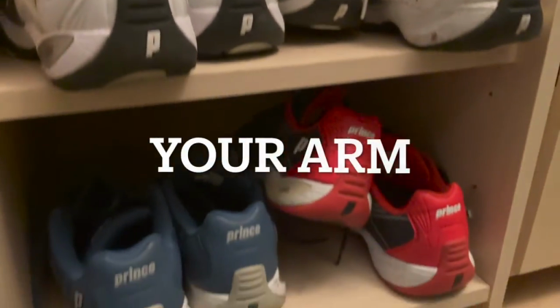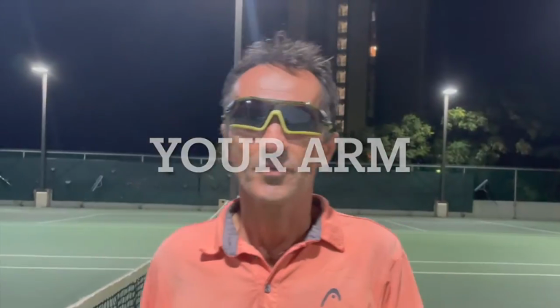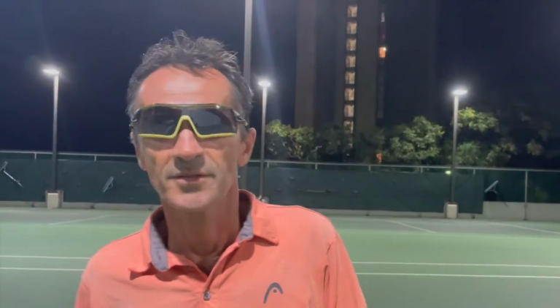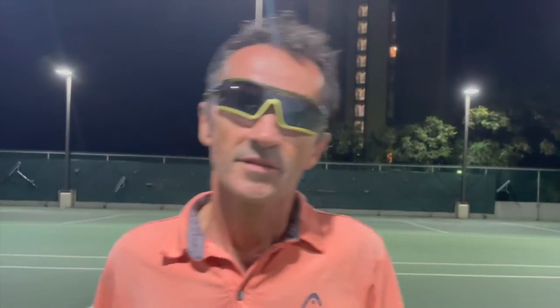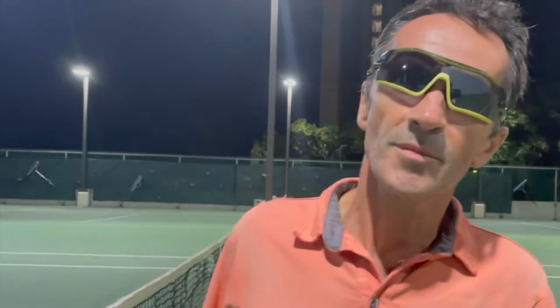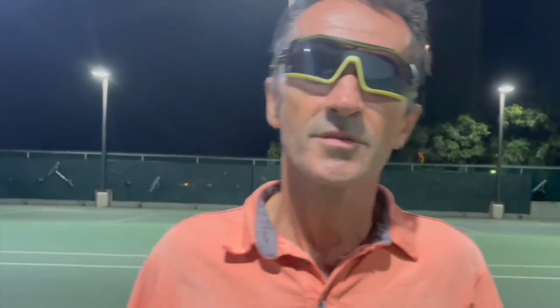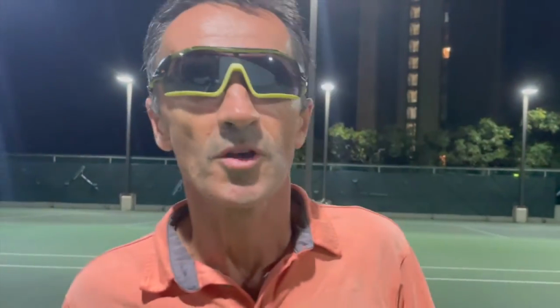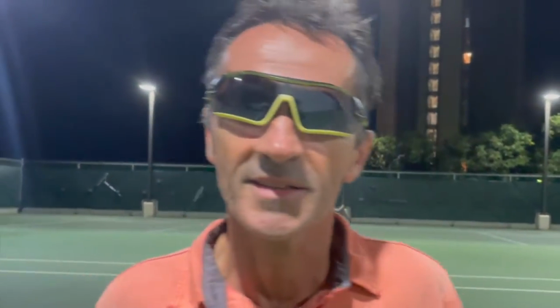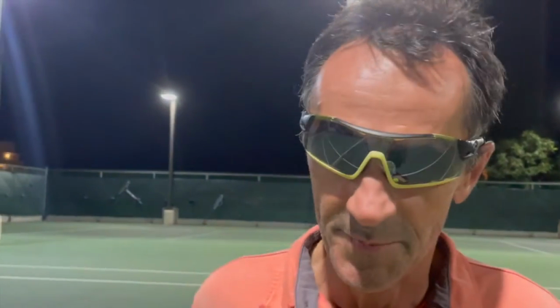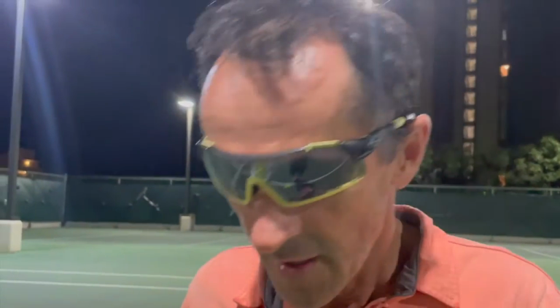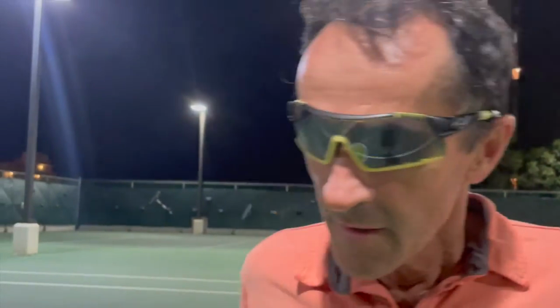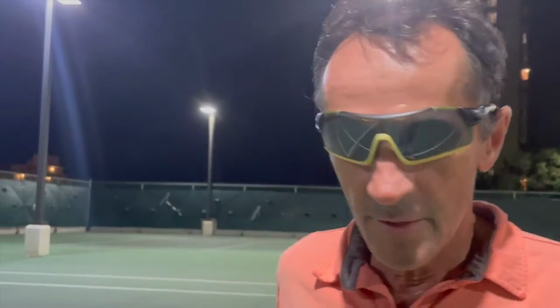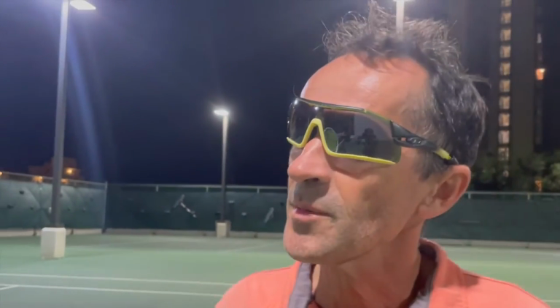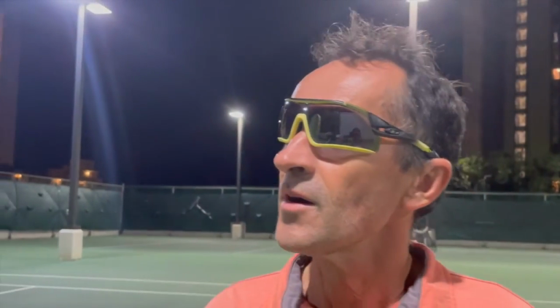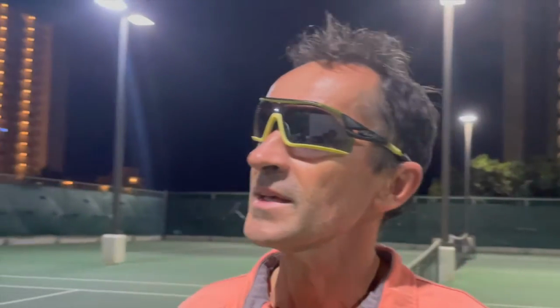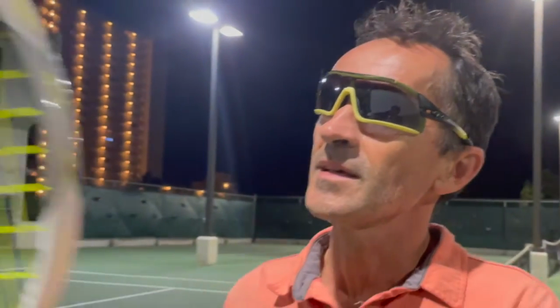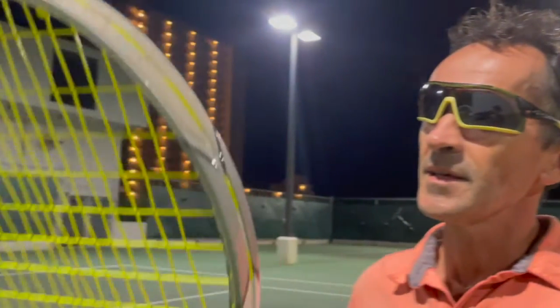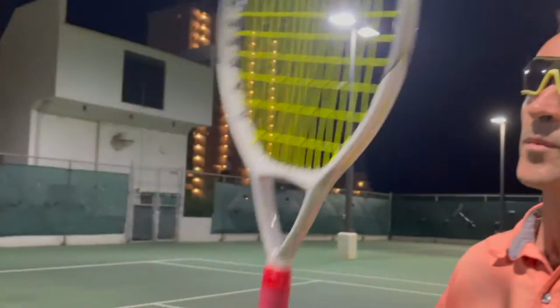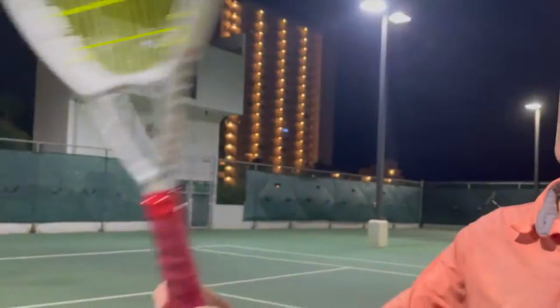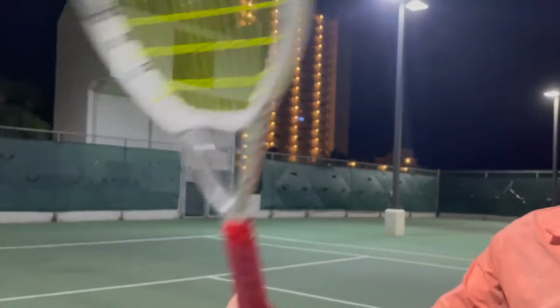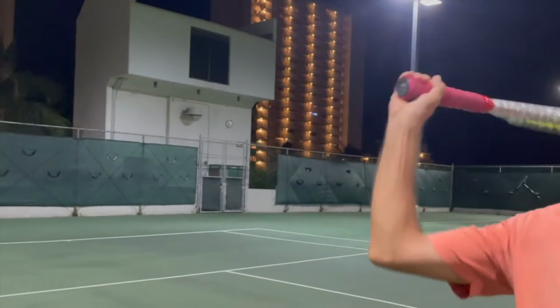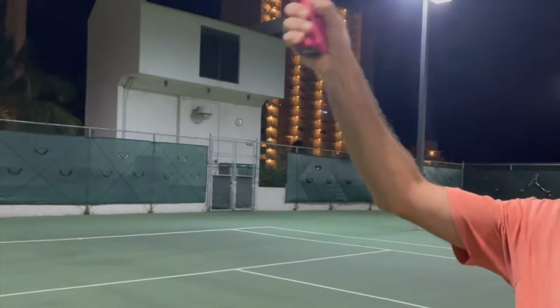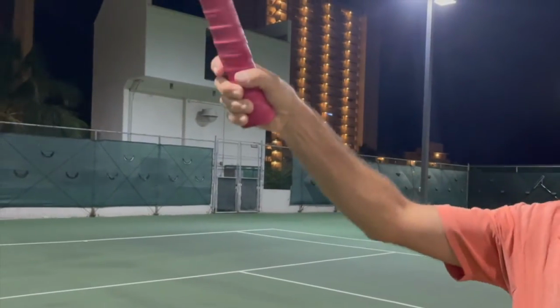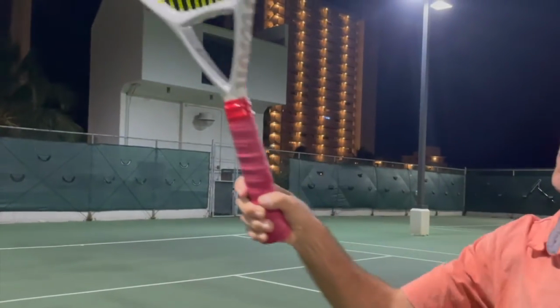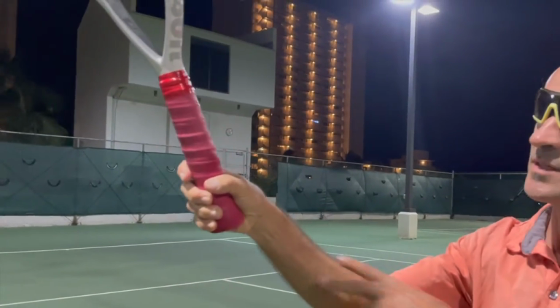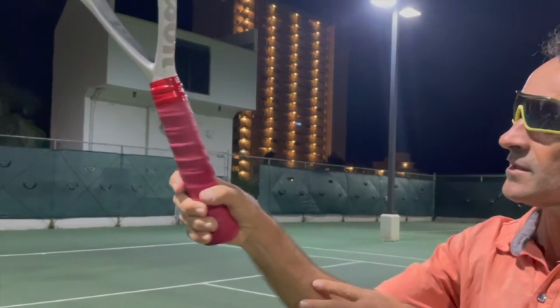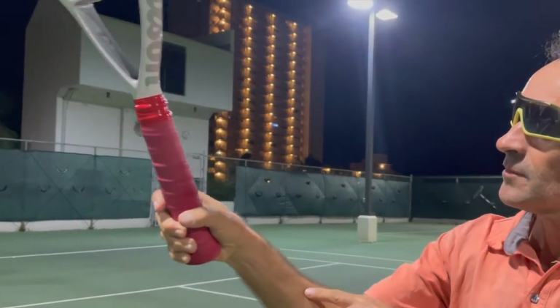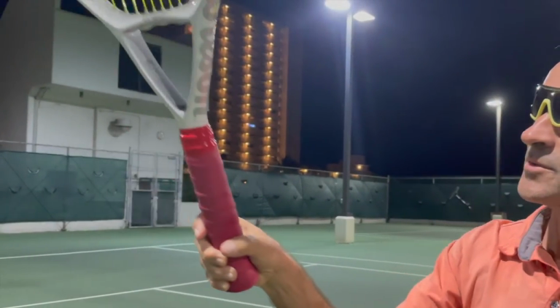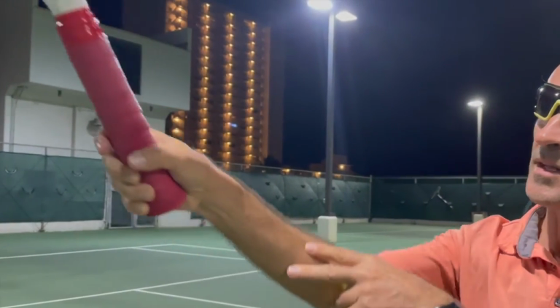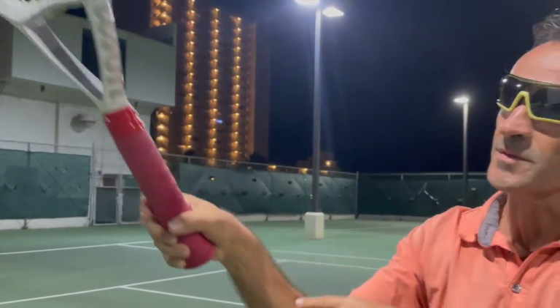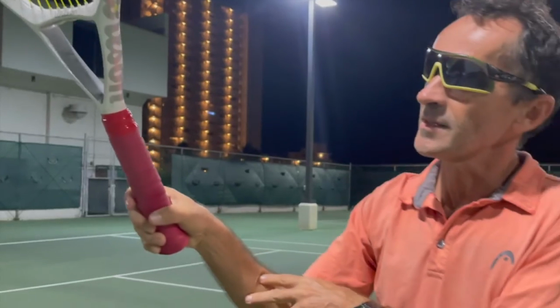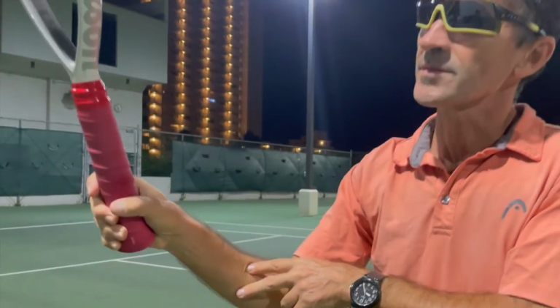Good evening, this is Wilmos with Top Tennis Tips. Today we're talking about arm length and hitting the ball with a full extended arm, or shrinking it by closing the elbows.